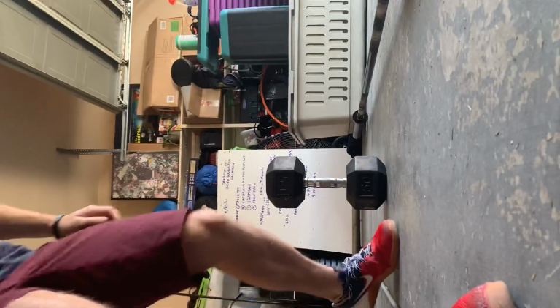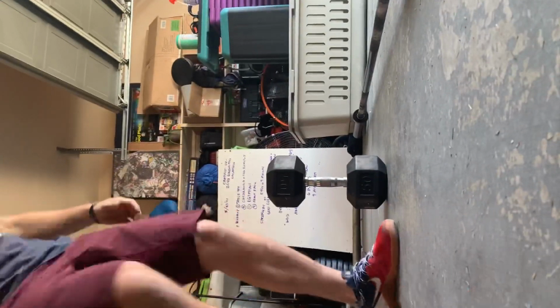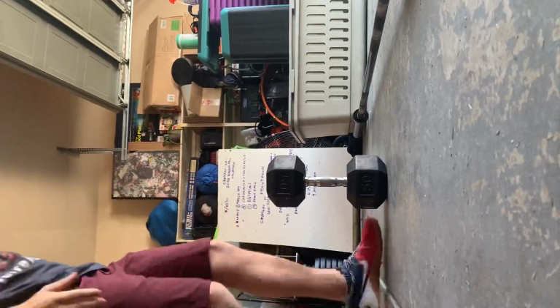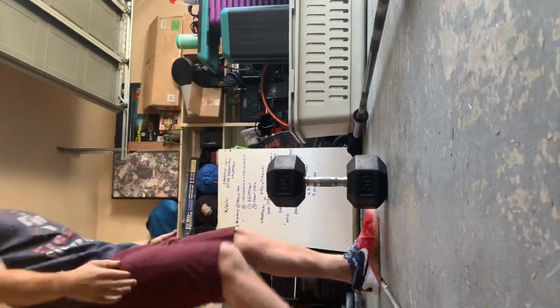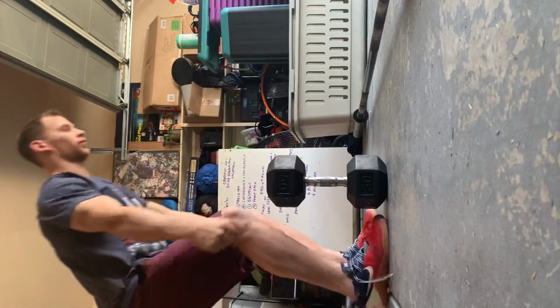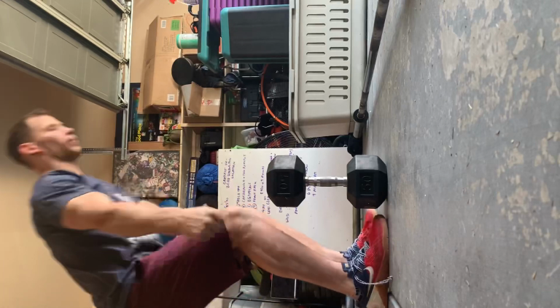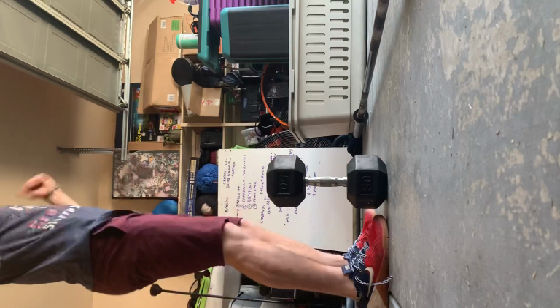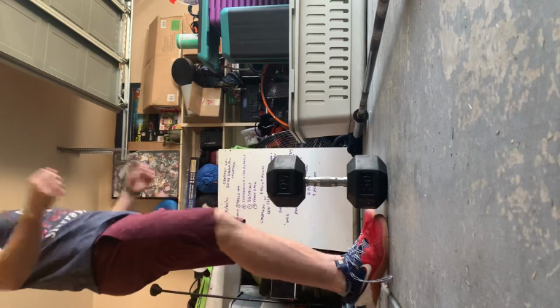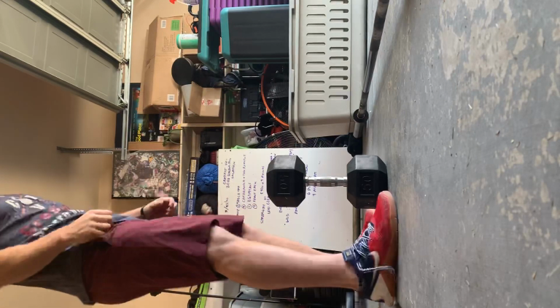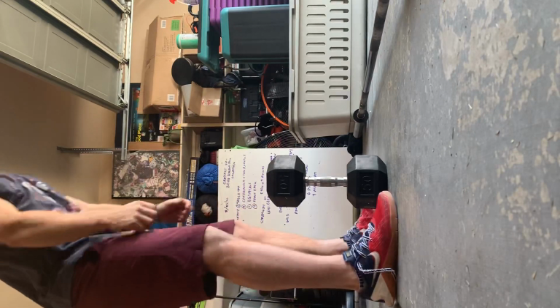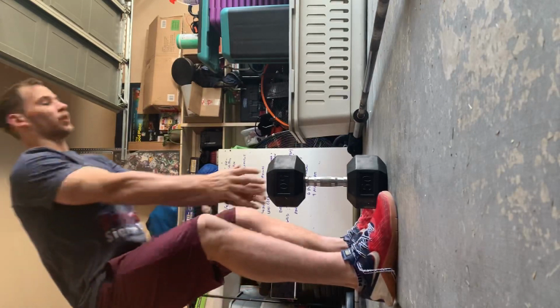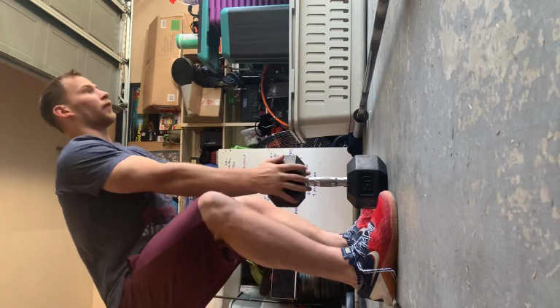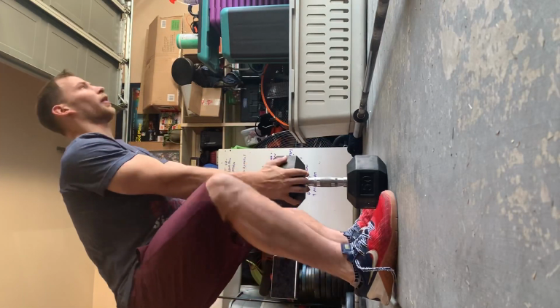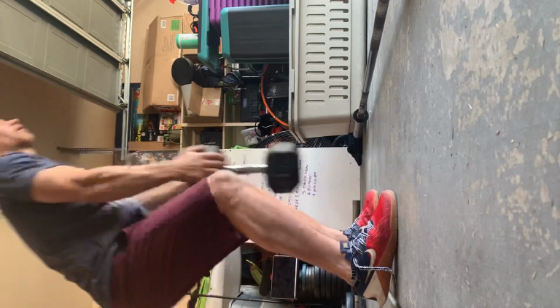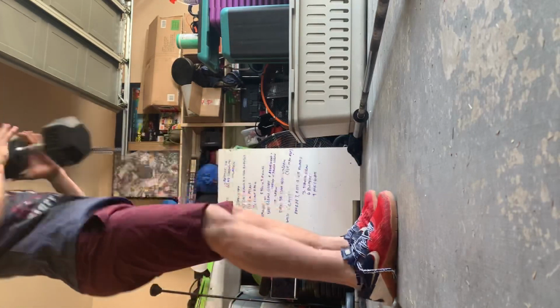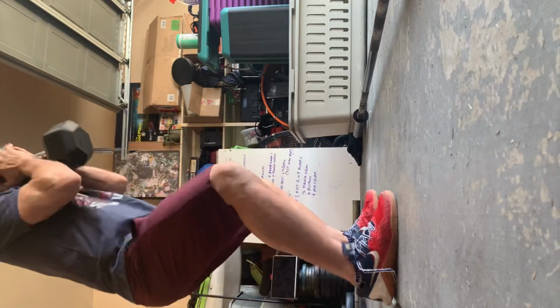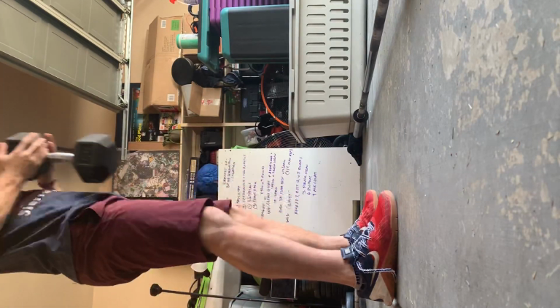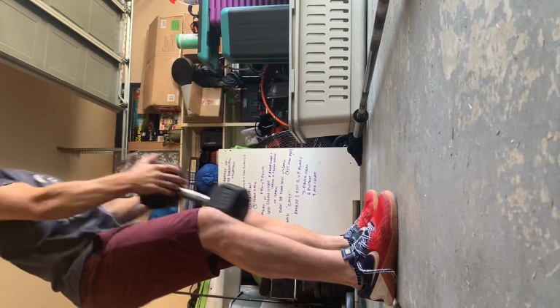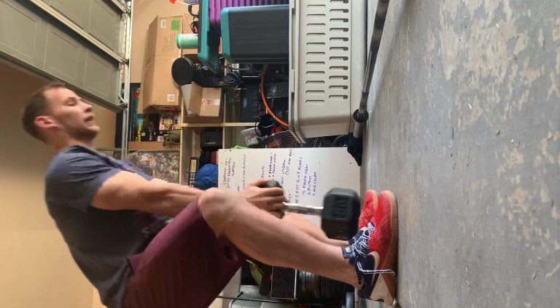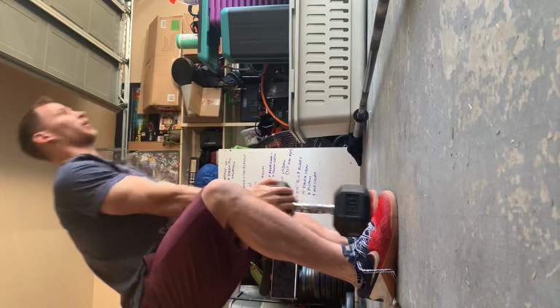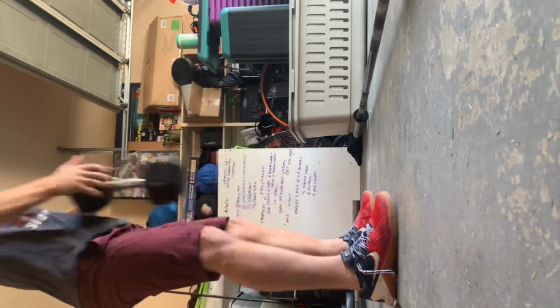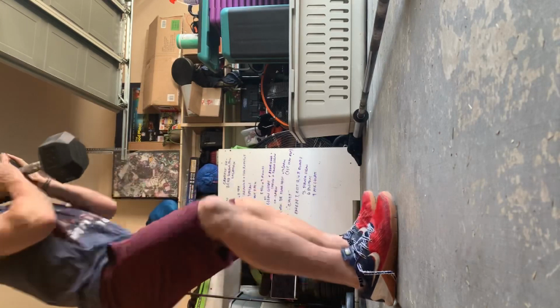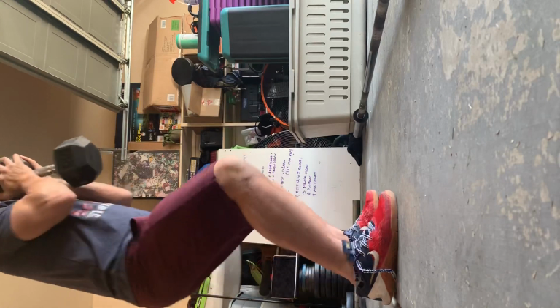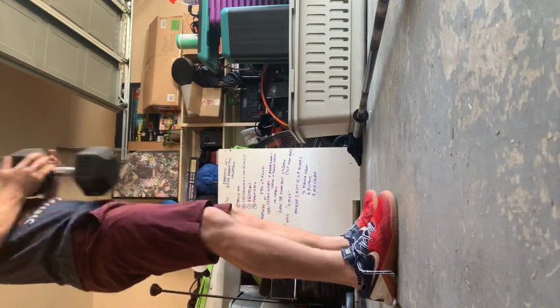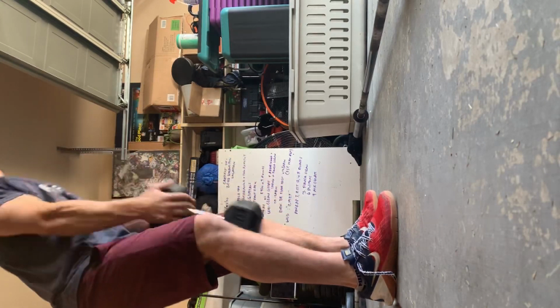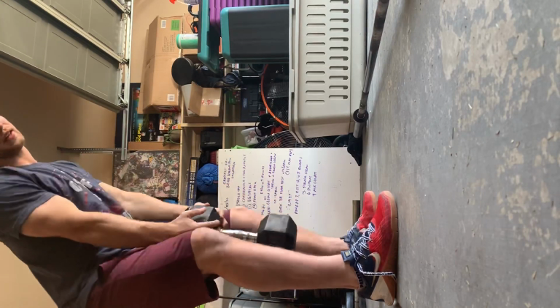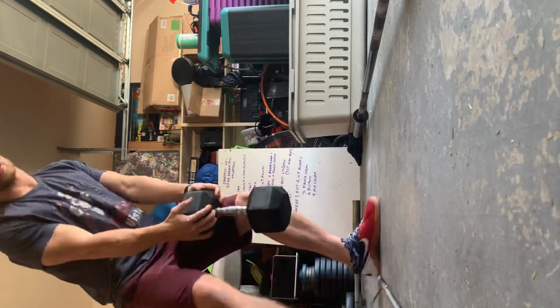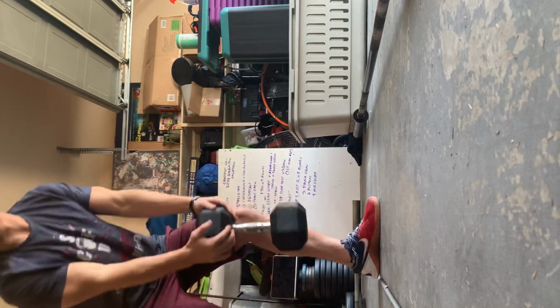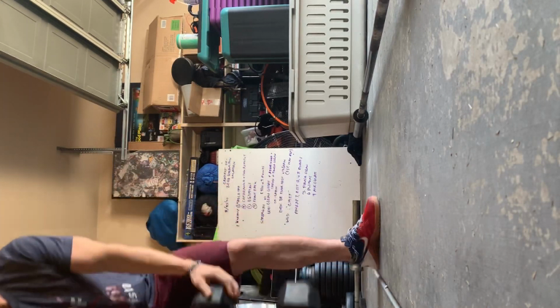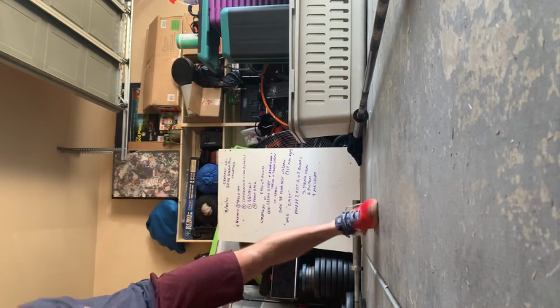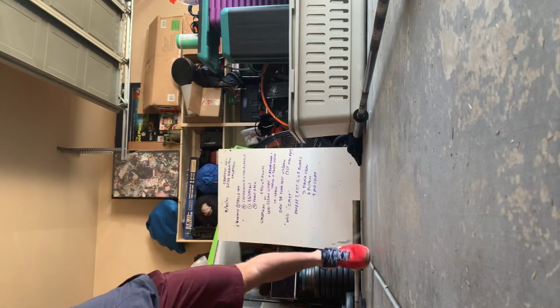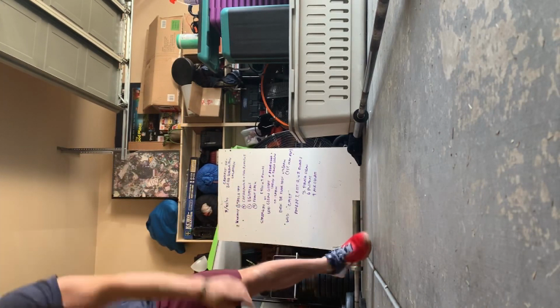If you've got two dumbbells, we can use two. One's just as good — from the ground into a clean position. Tap the ground, into a clean position. I think I actually like that more than a barbell. I'm doing that one today.